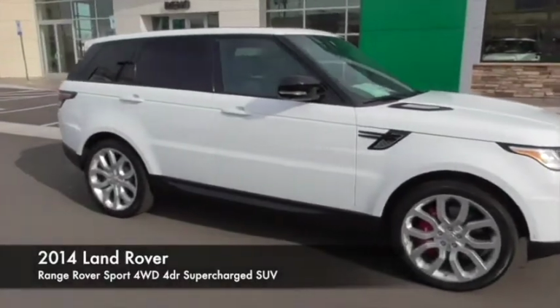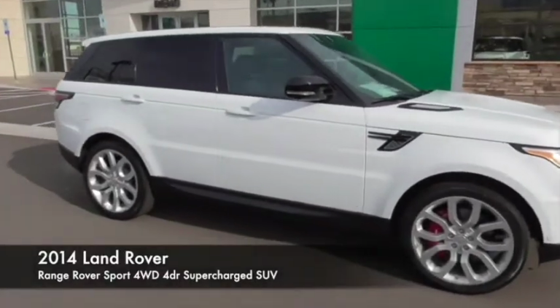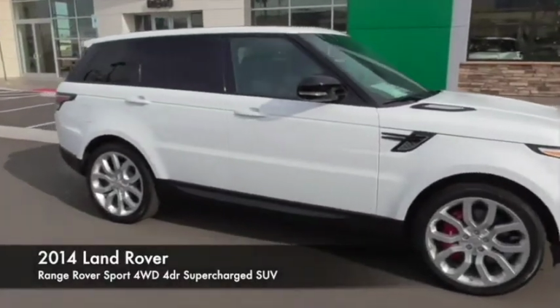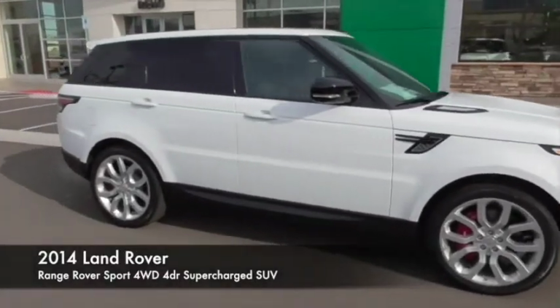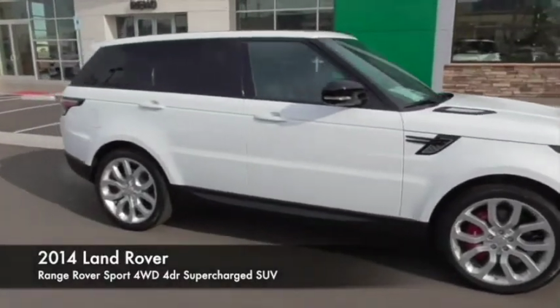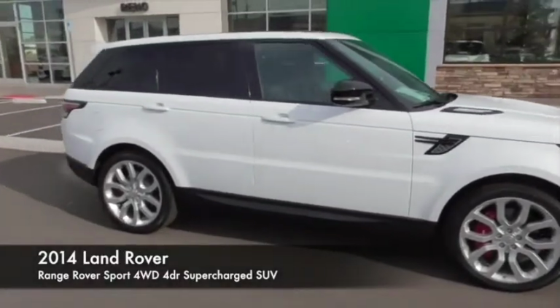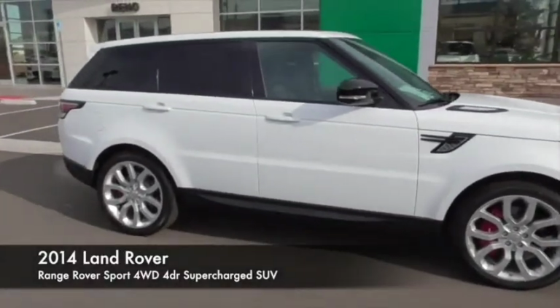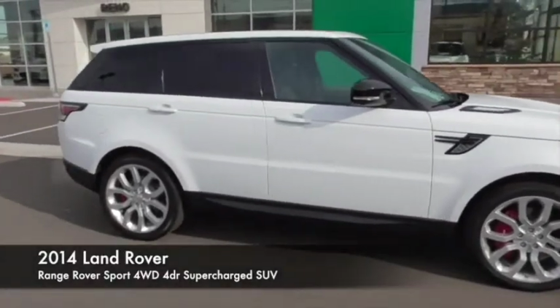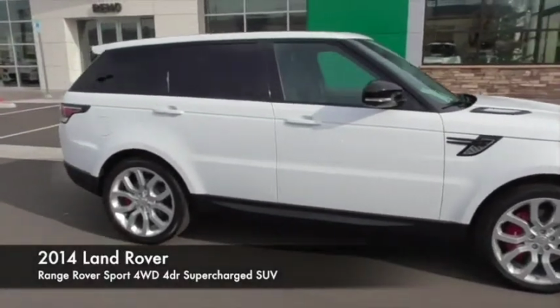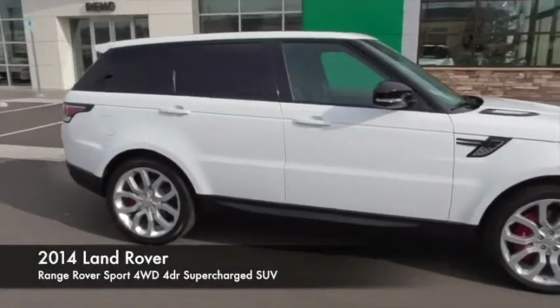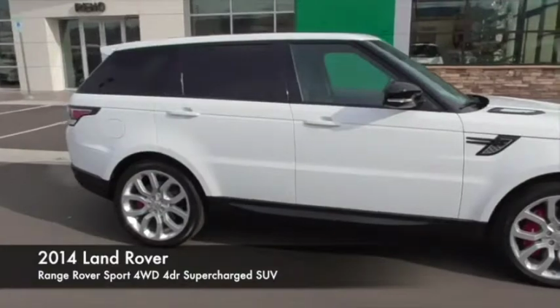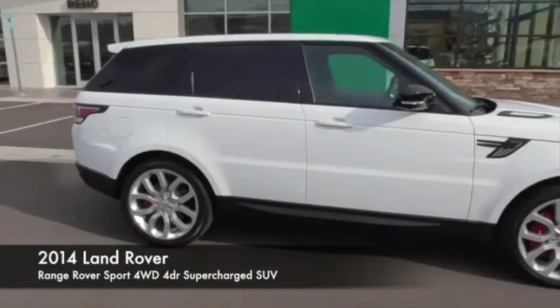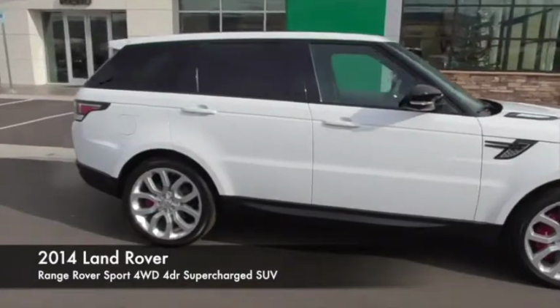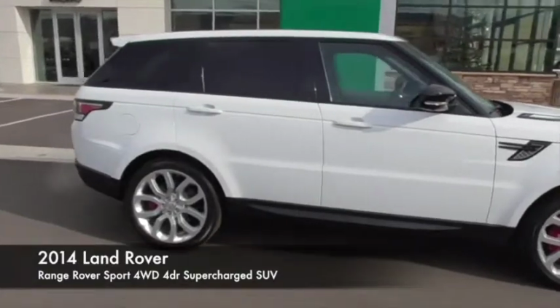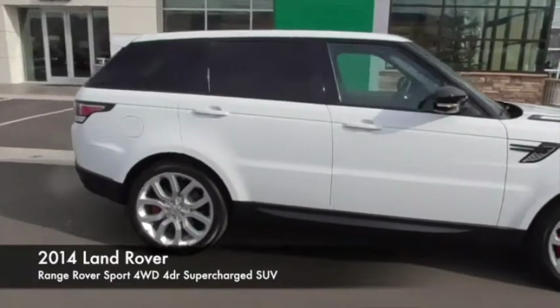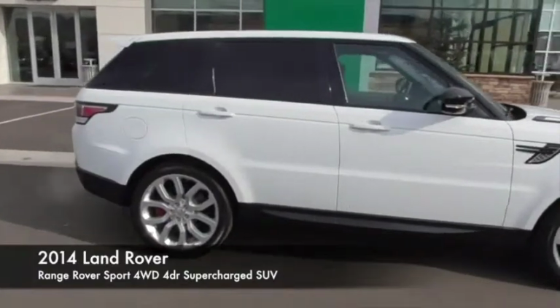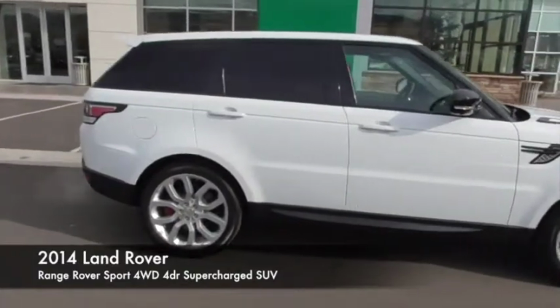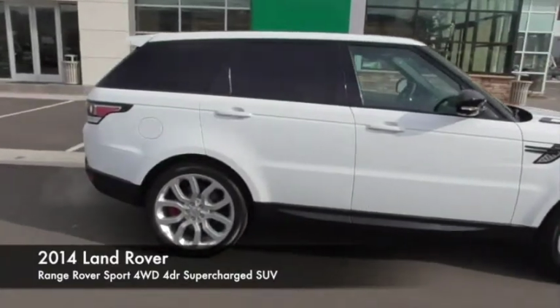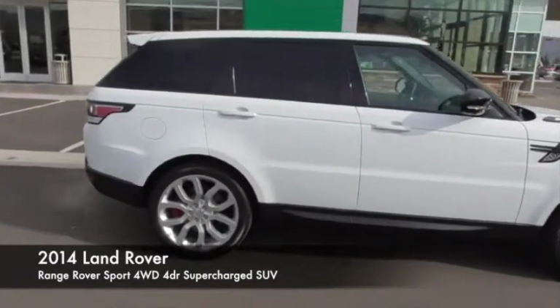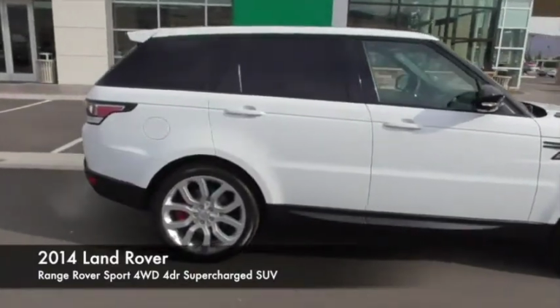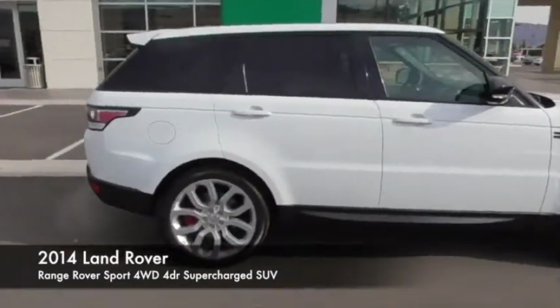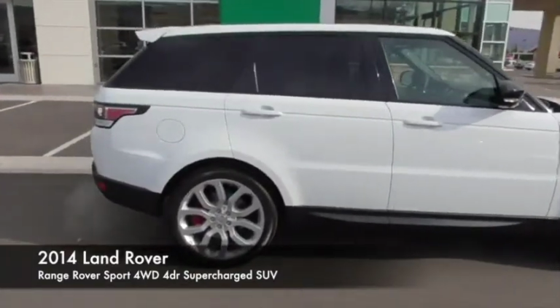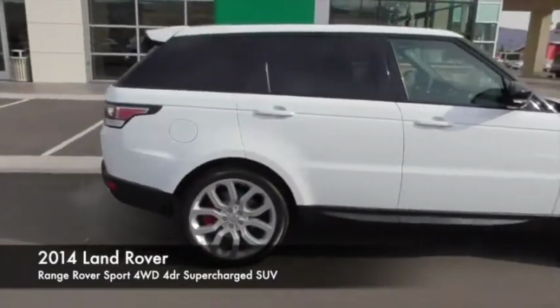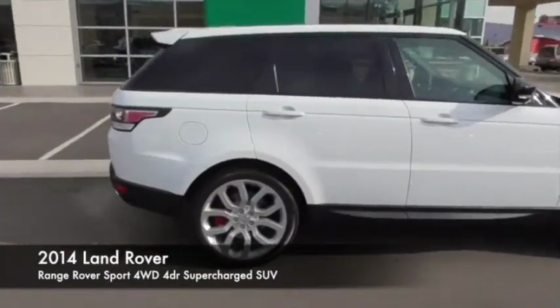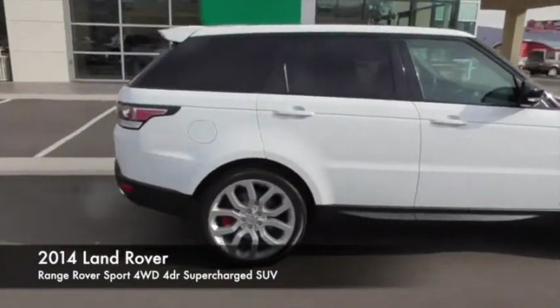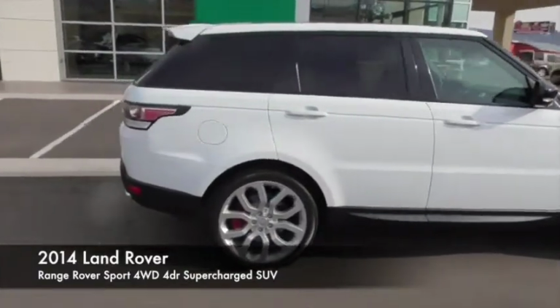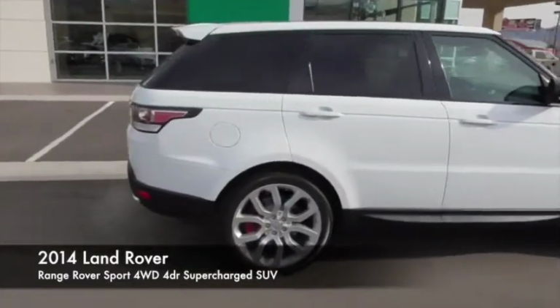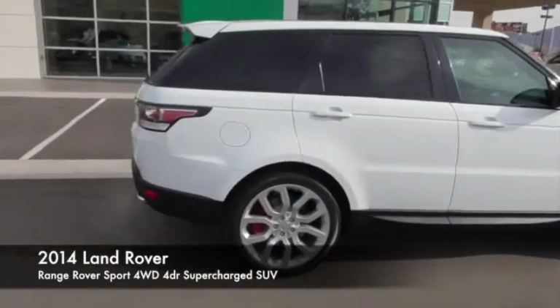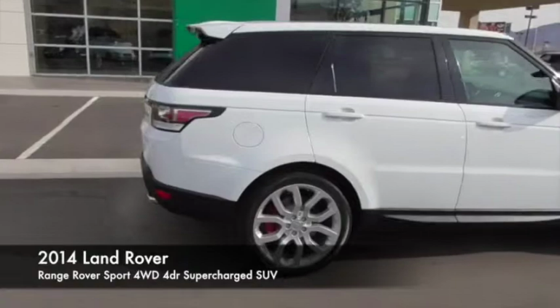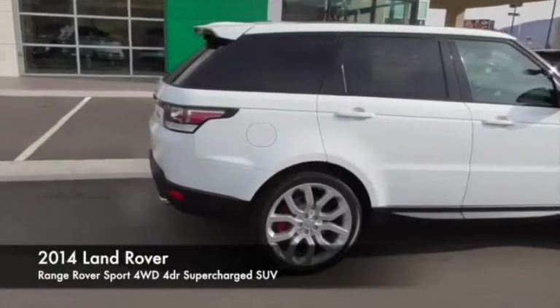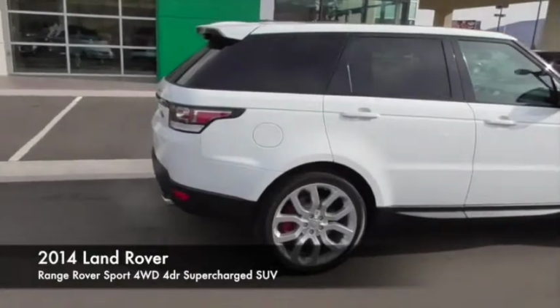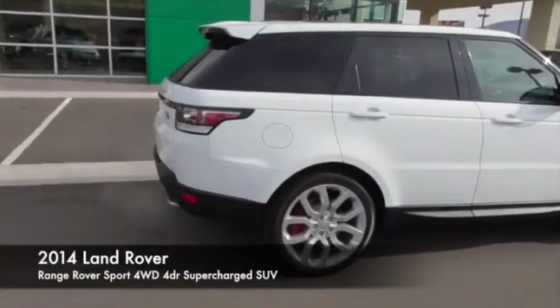Driver airbag, power steering, home link garage door opener, air conditioning, front four wheel drive, Bluetooth, side airbag.